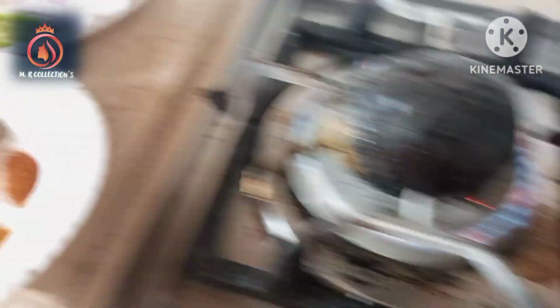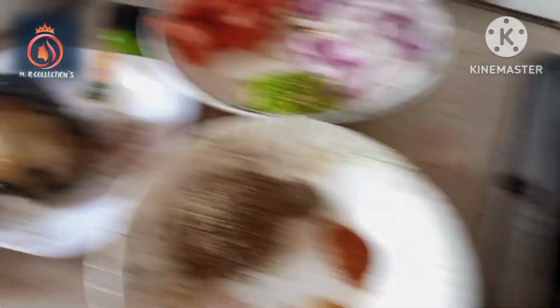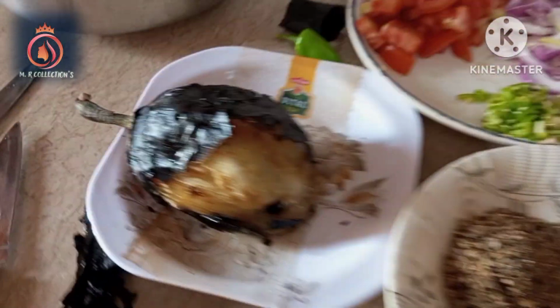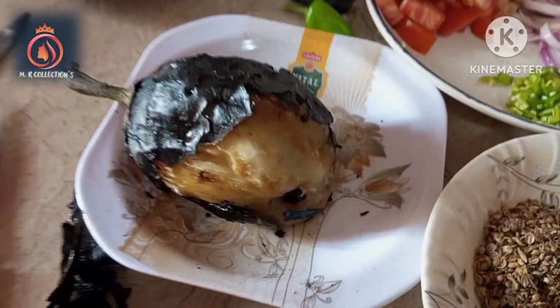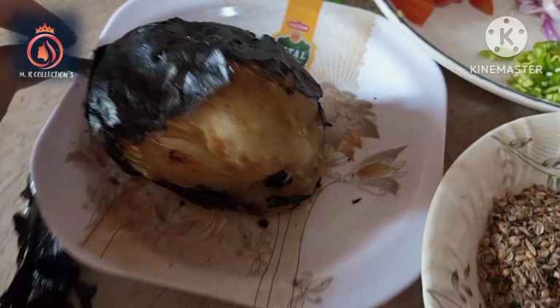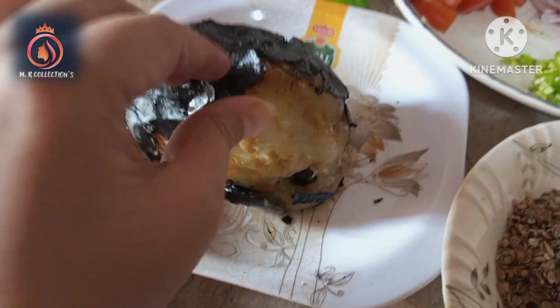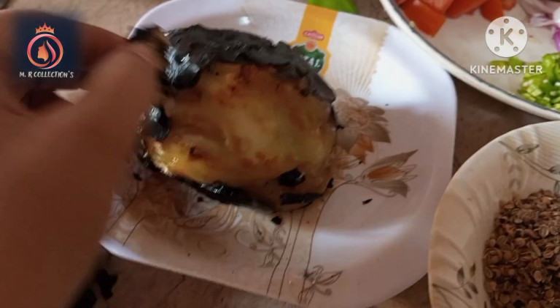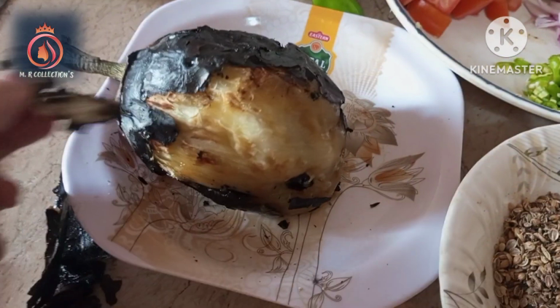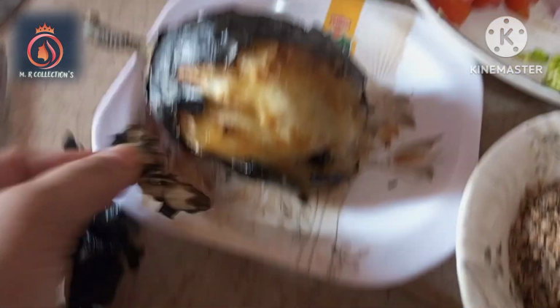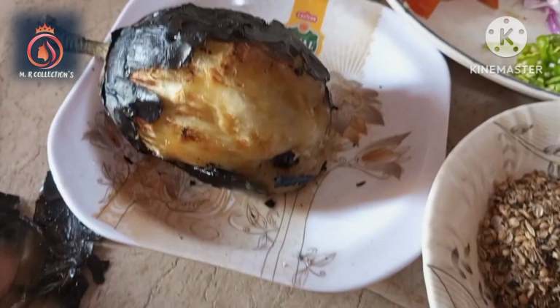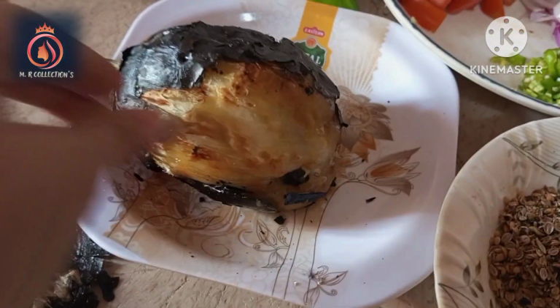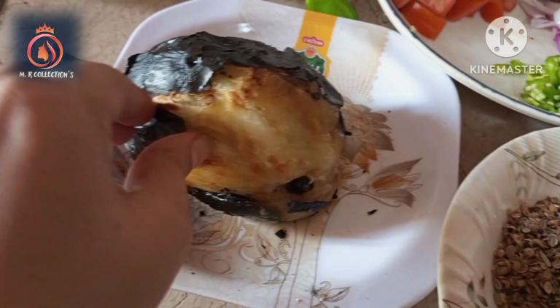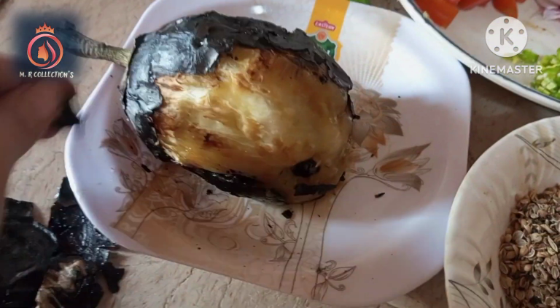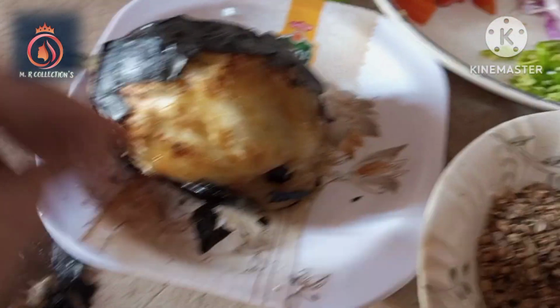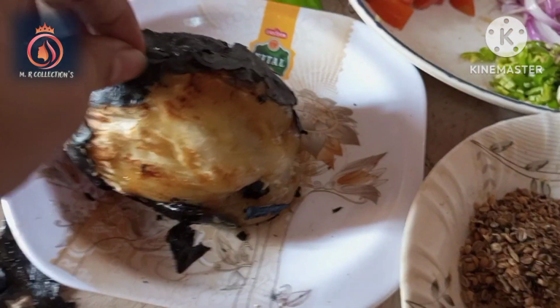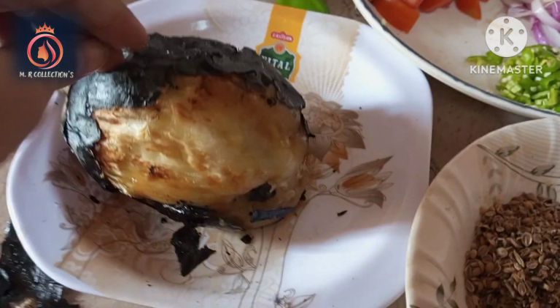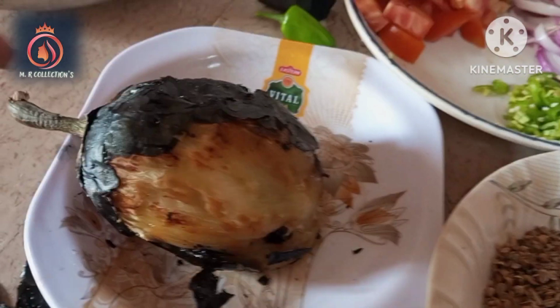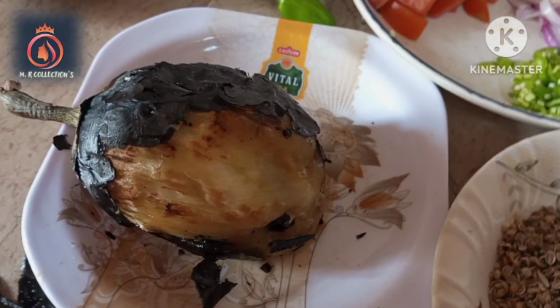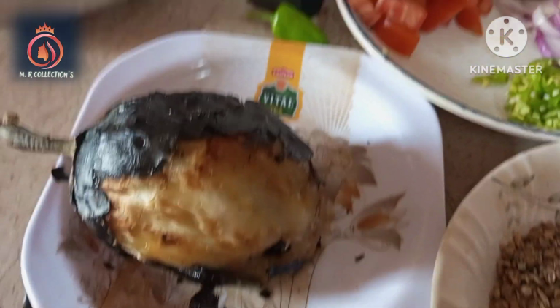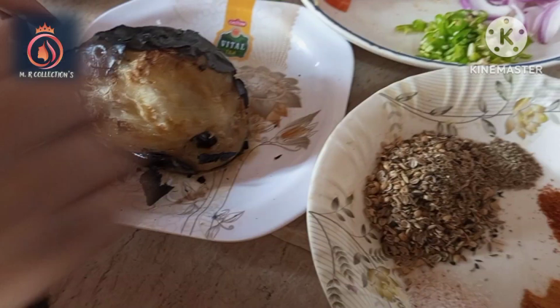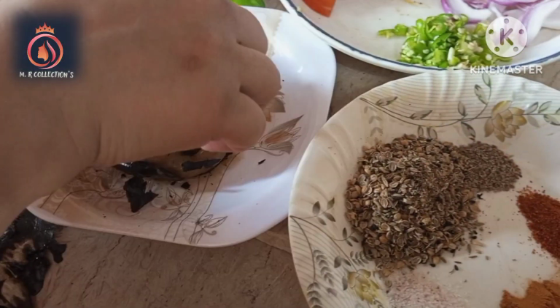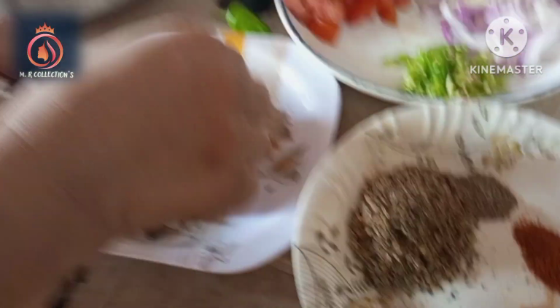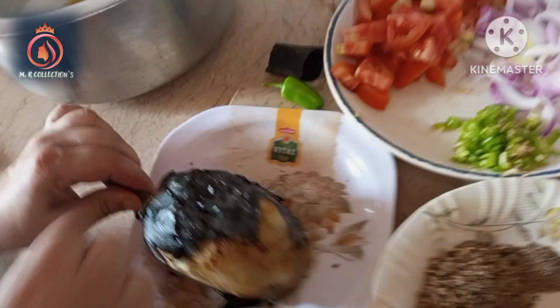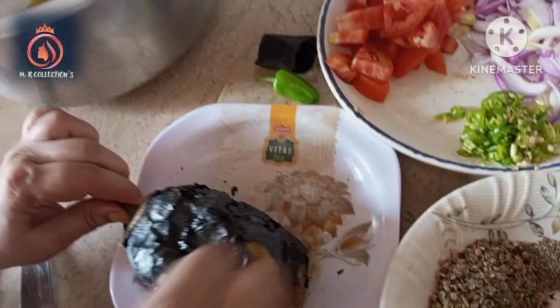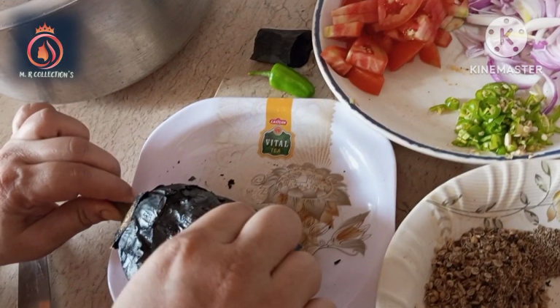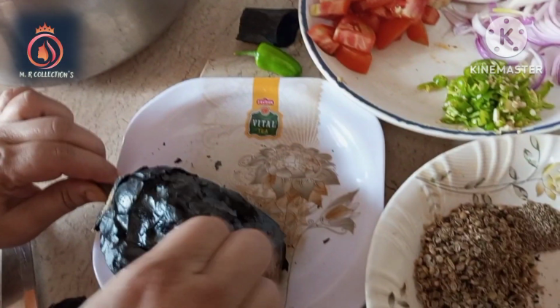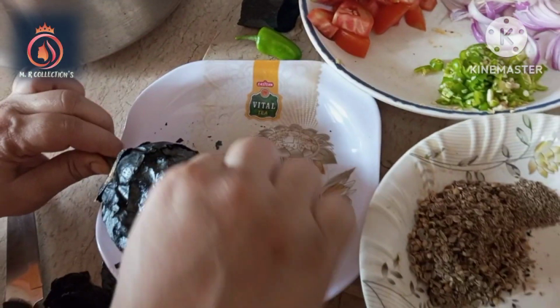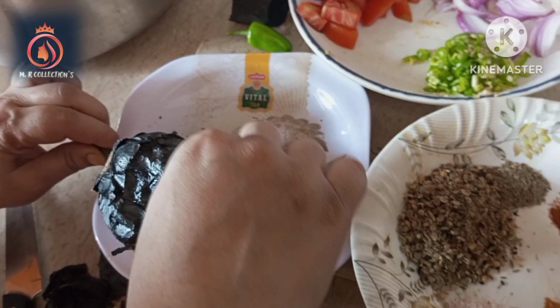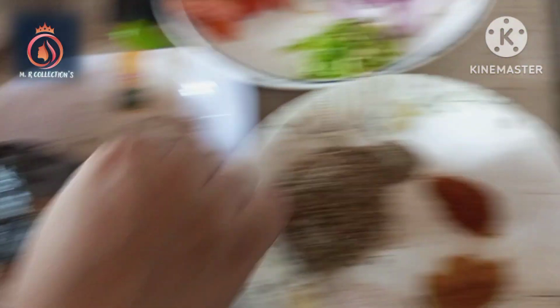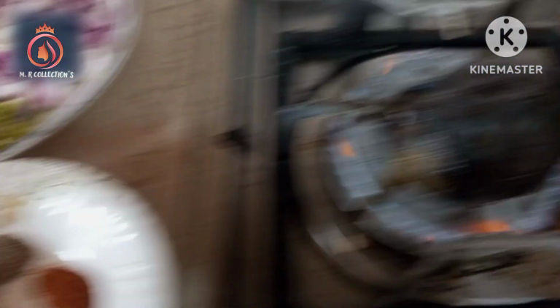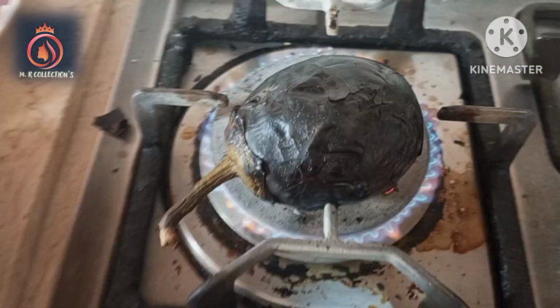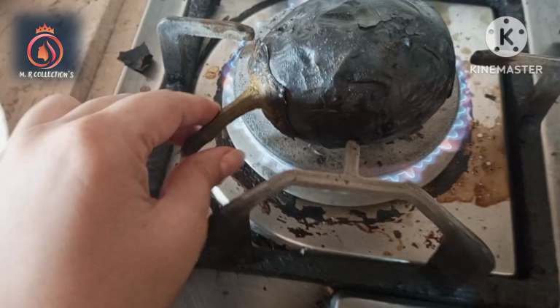So here we have a bangal. Now we will tear the skin. This is a little warm. The skin is dry. Here is our fat.